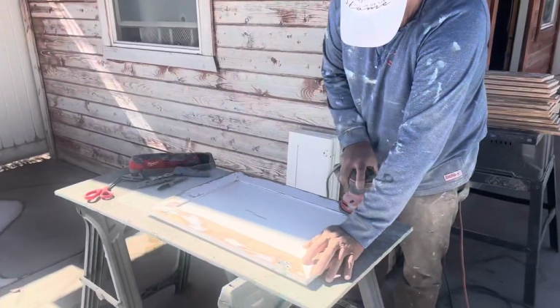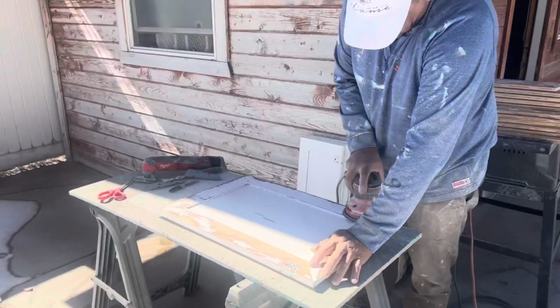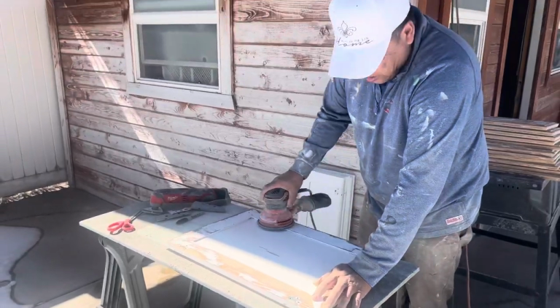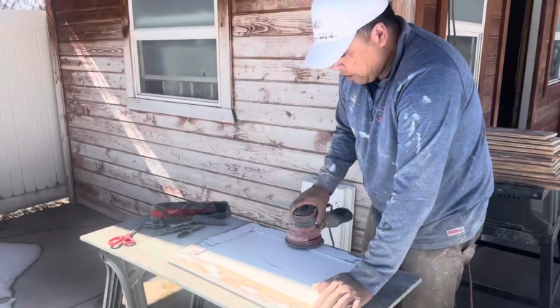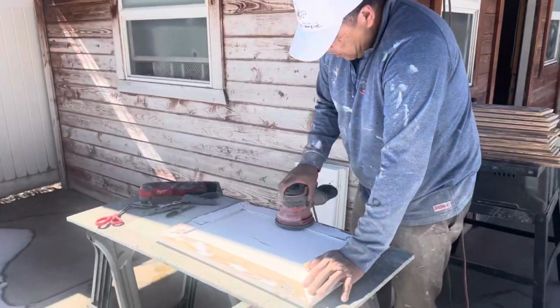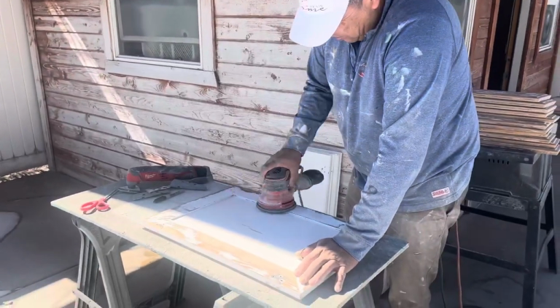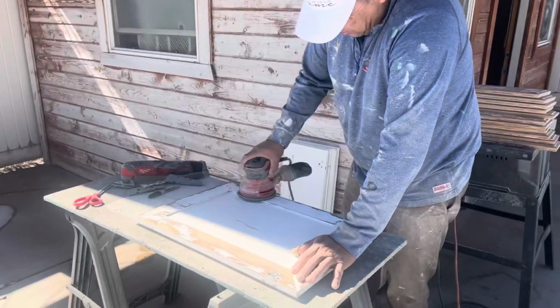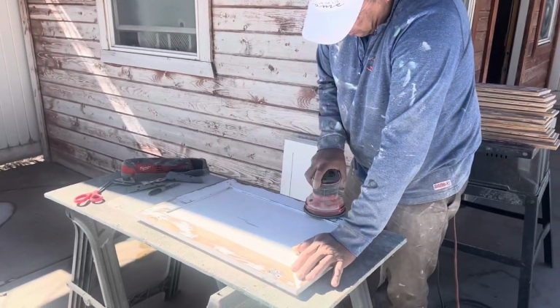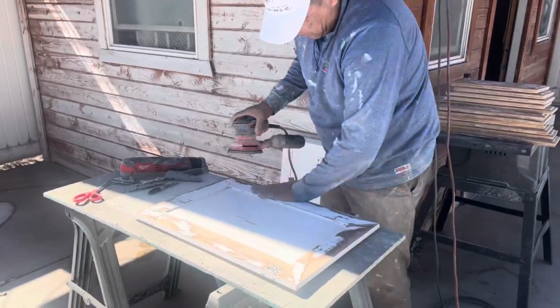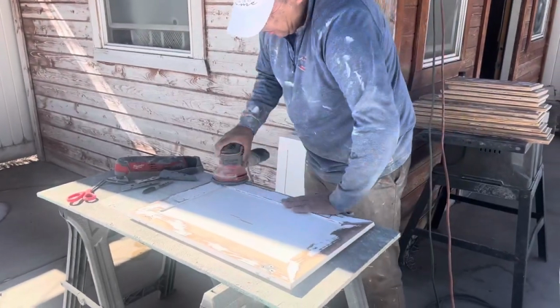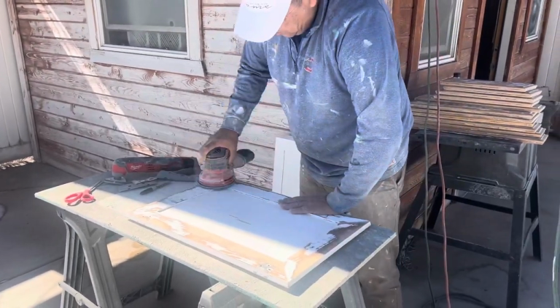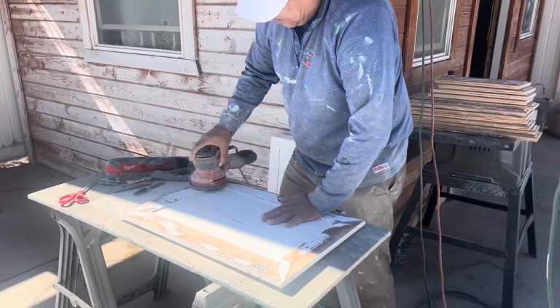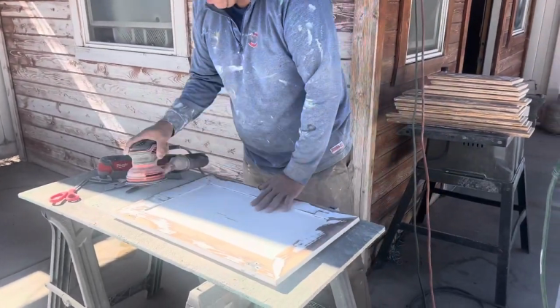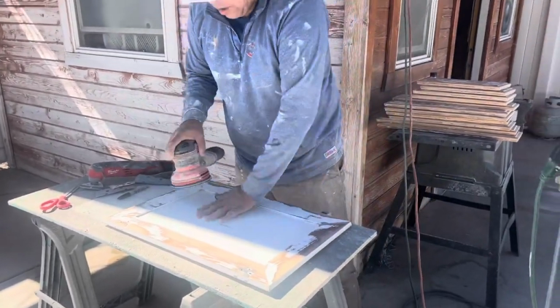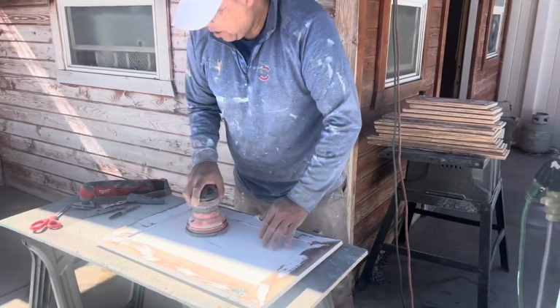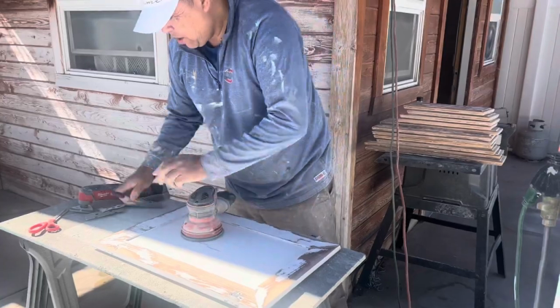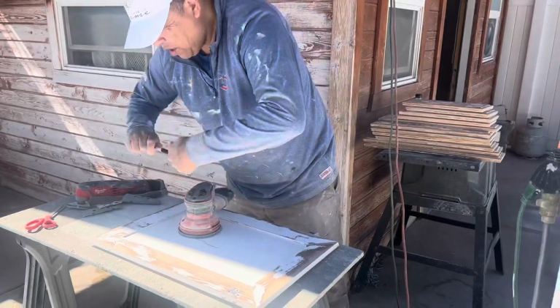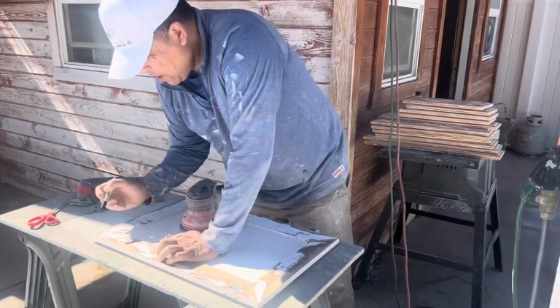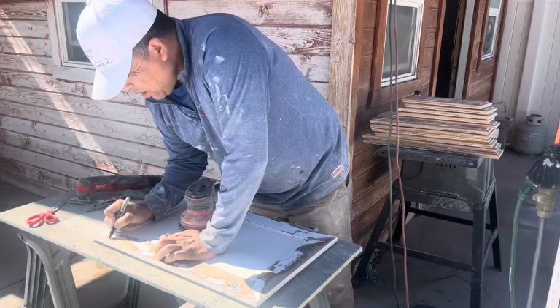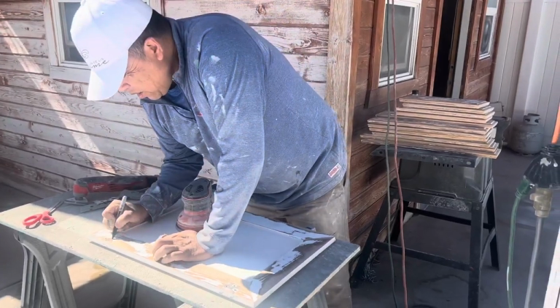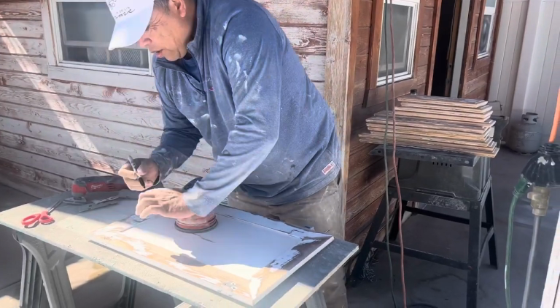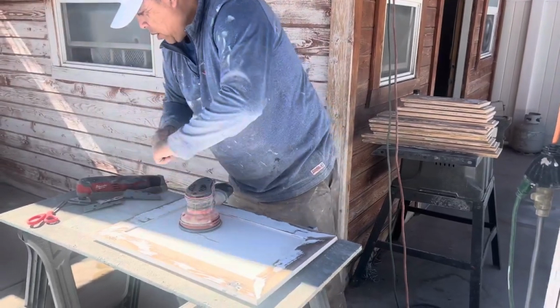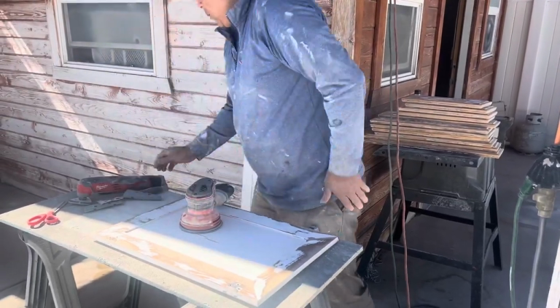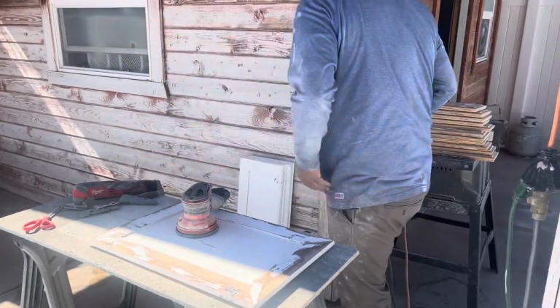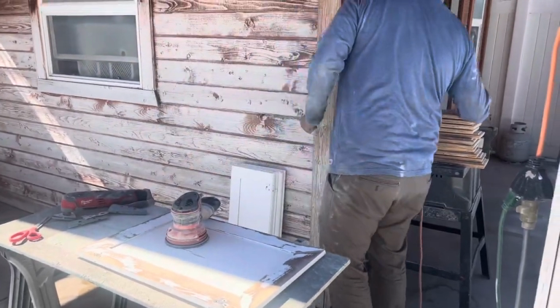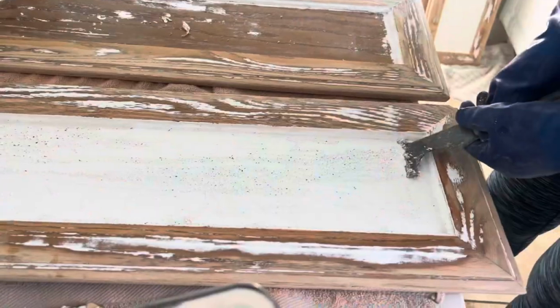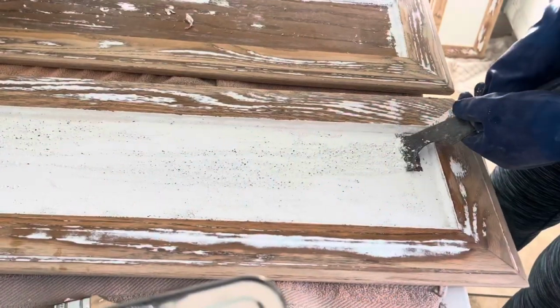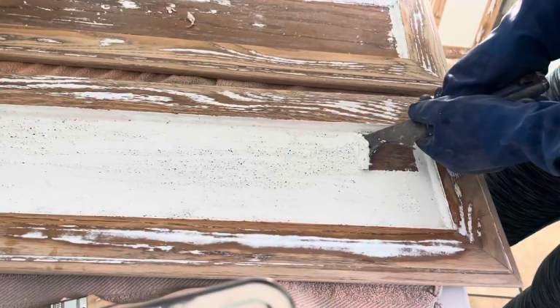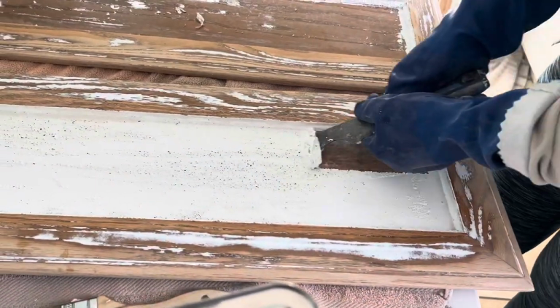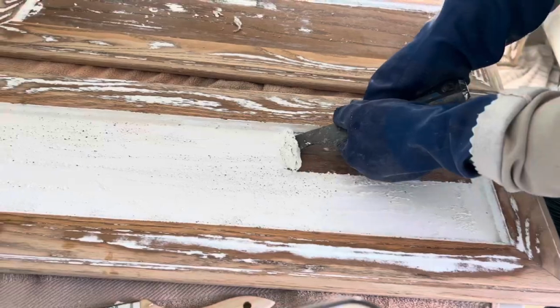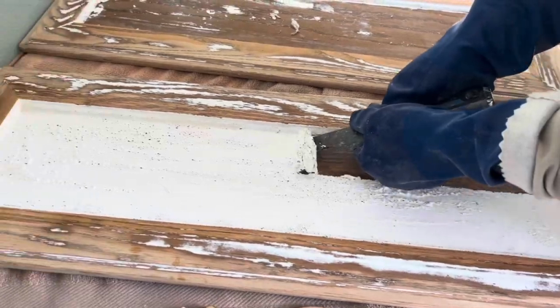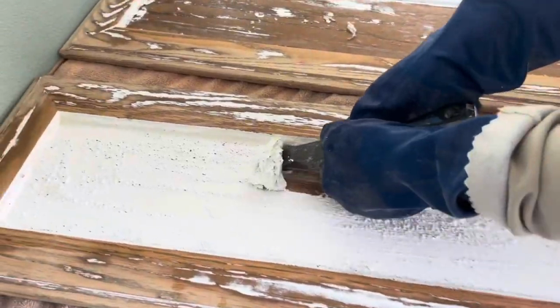It is very important that you sand down all the ridges and make sure that the paint is completely smooth. We're labeling so each piece can get back to its original spot.